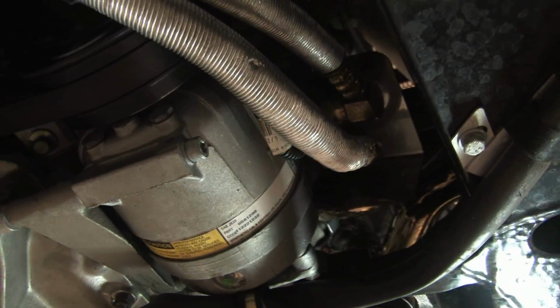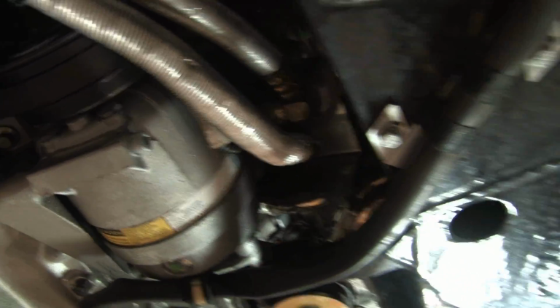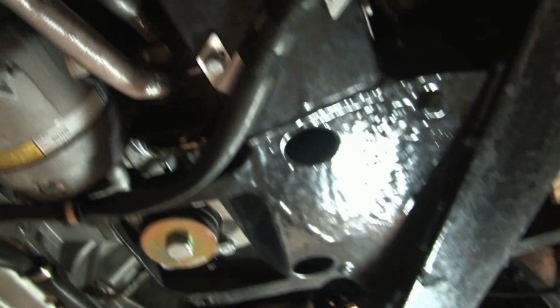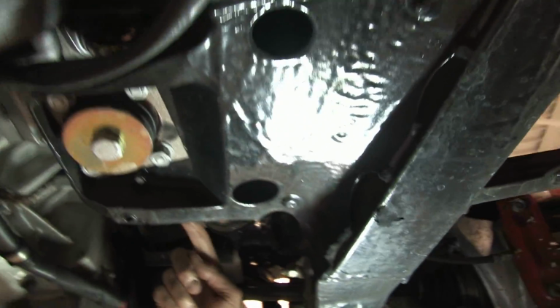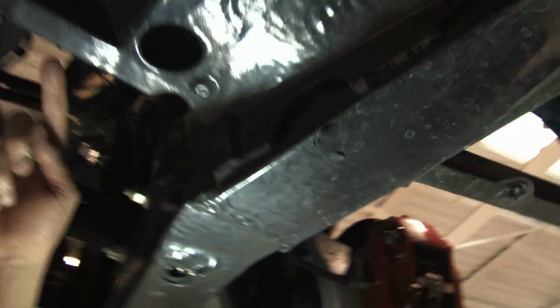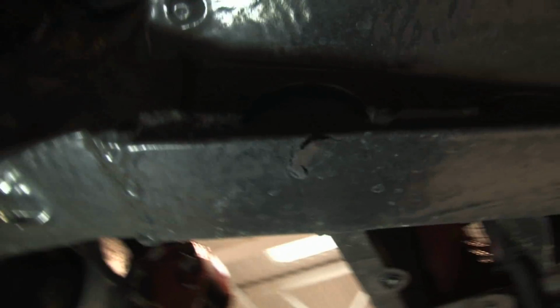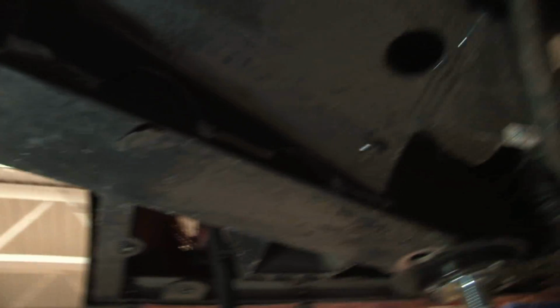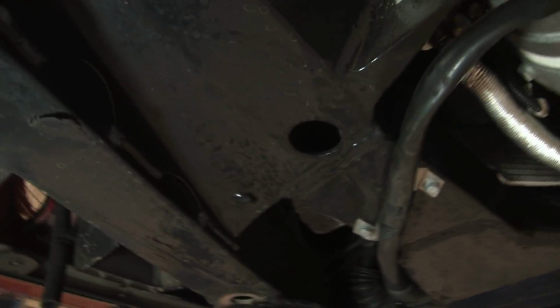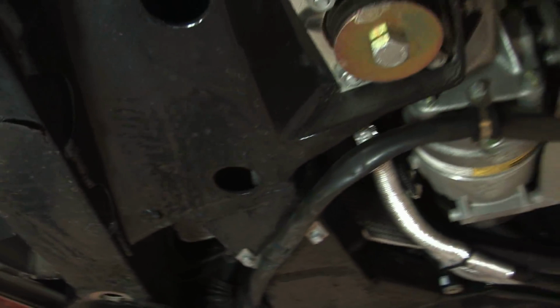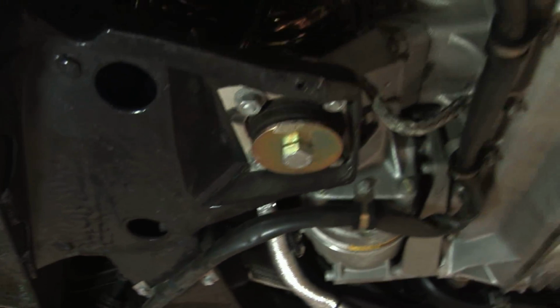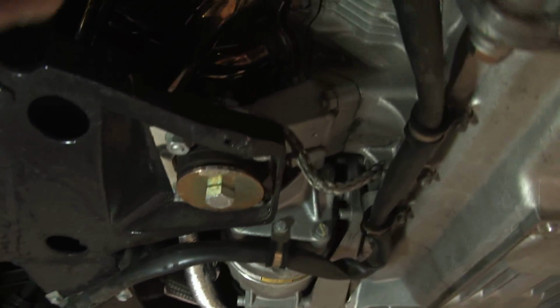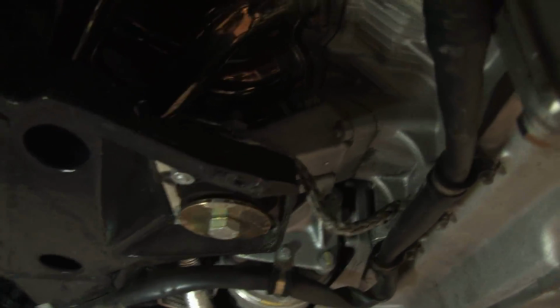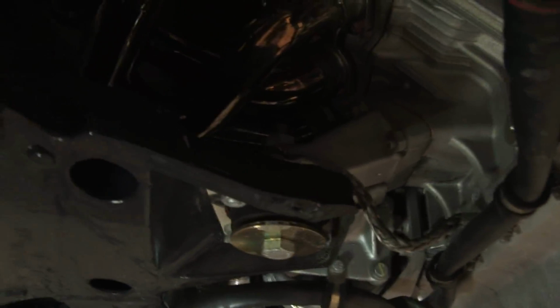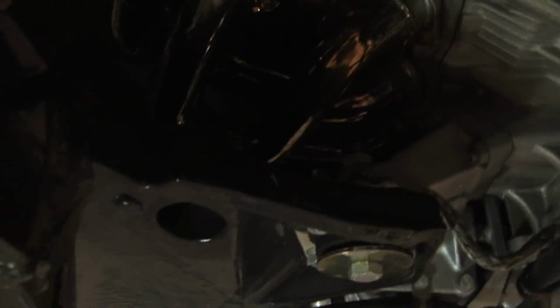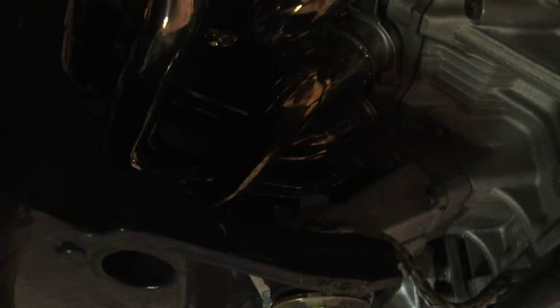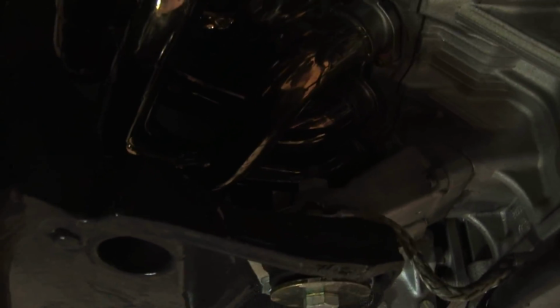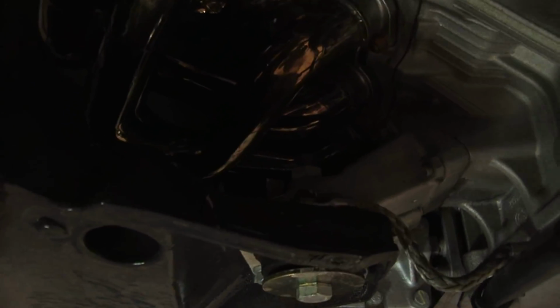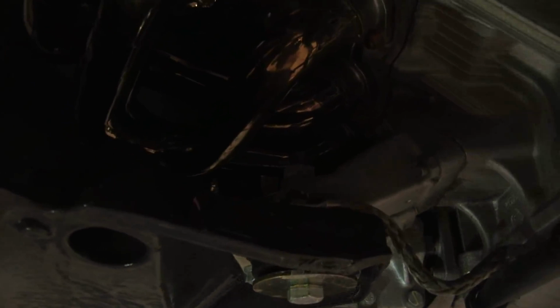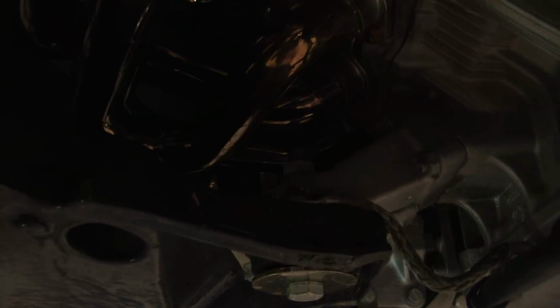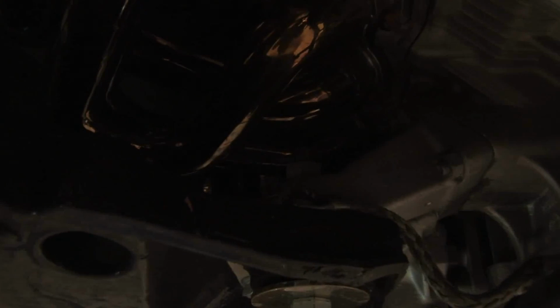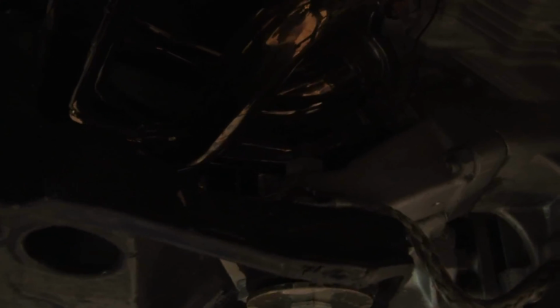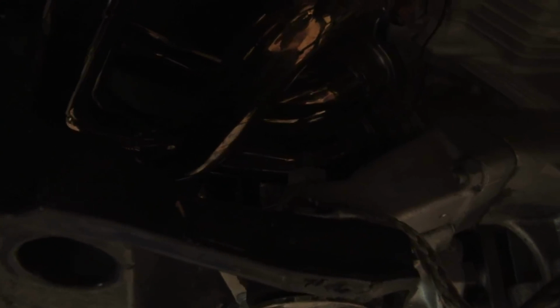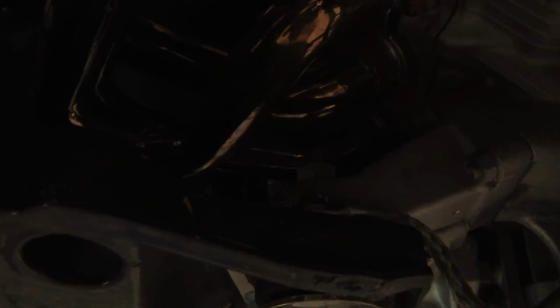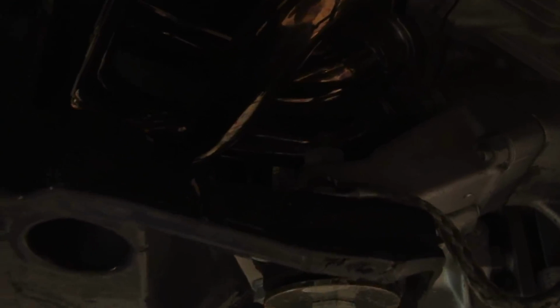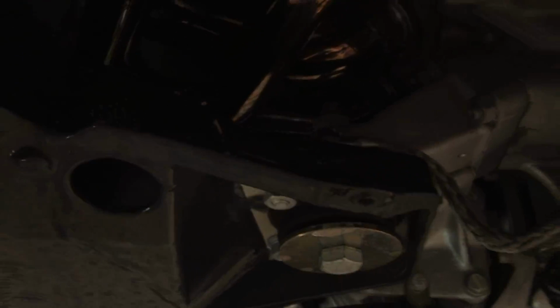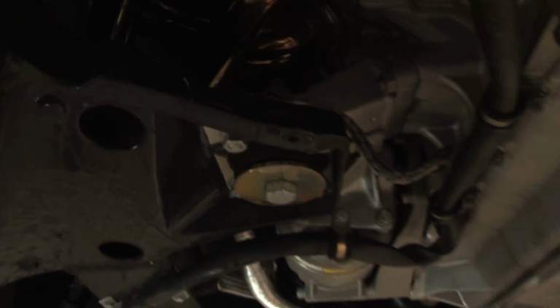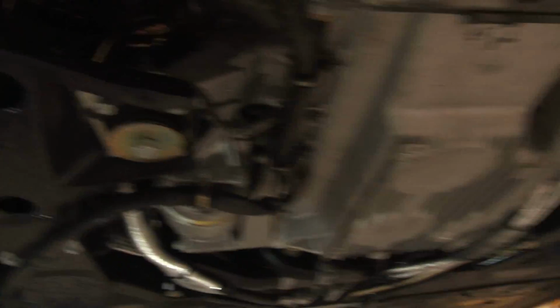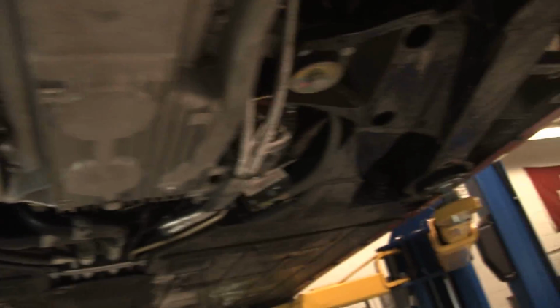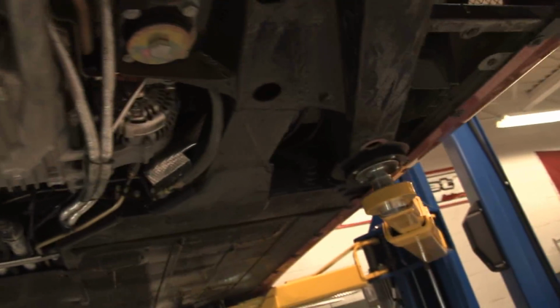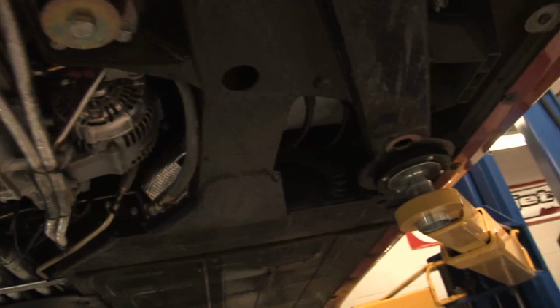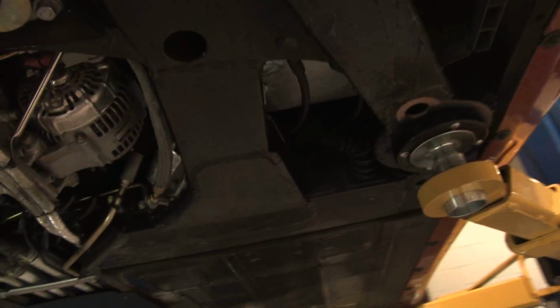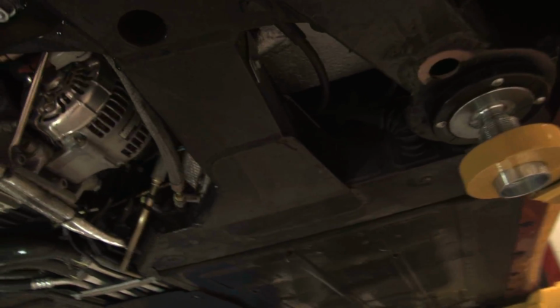It goes in there just like the factory piece but it's better quality. This is the driver's side. Now we'll go to the passenger side and show you.